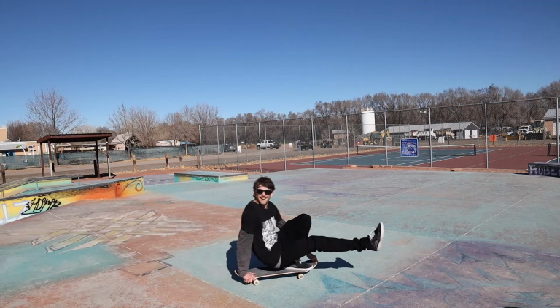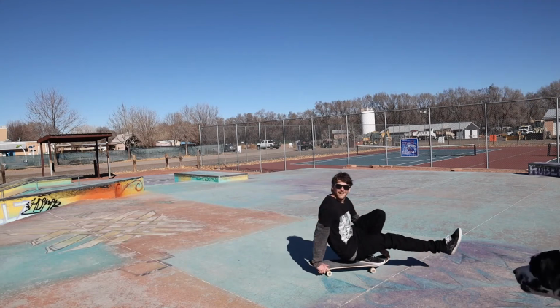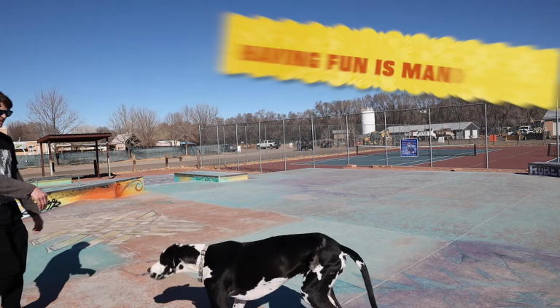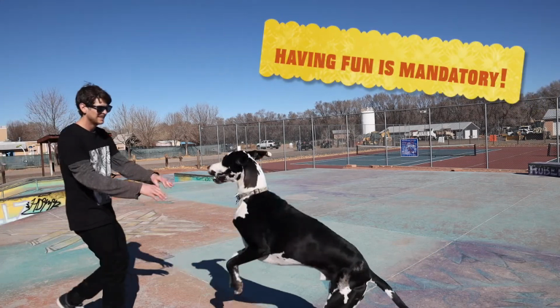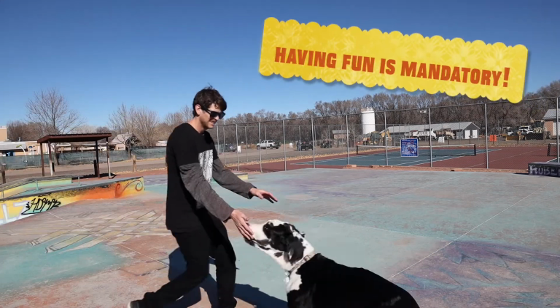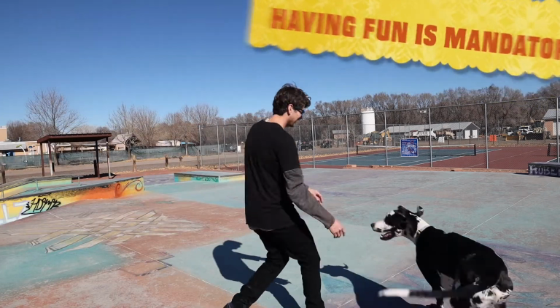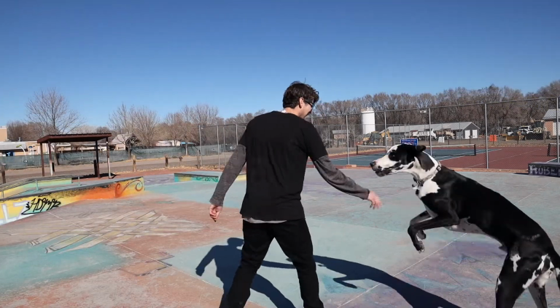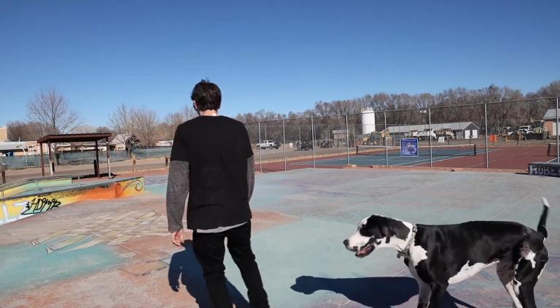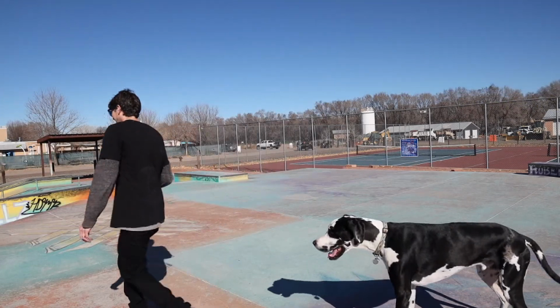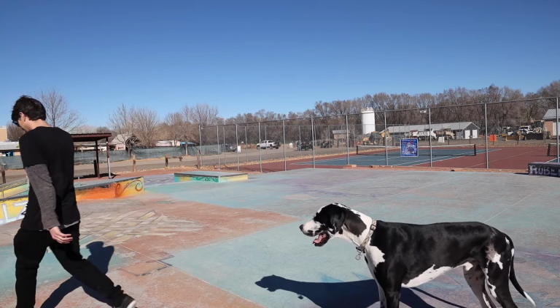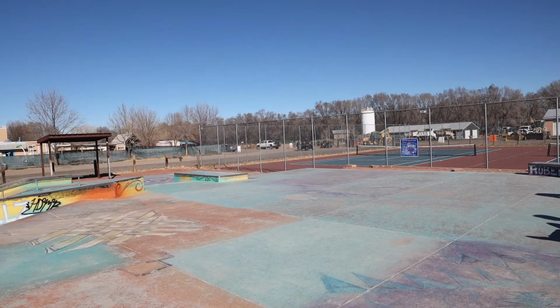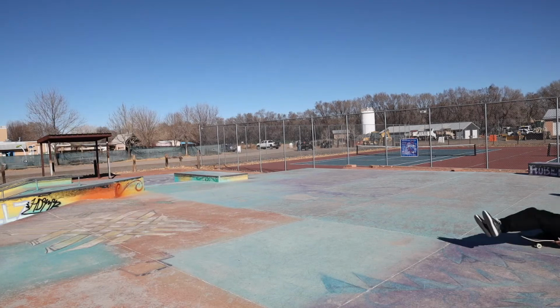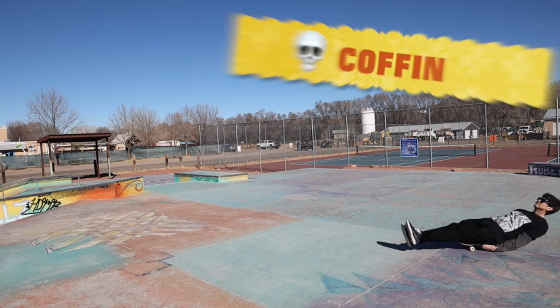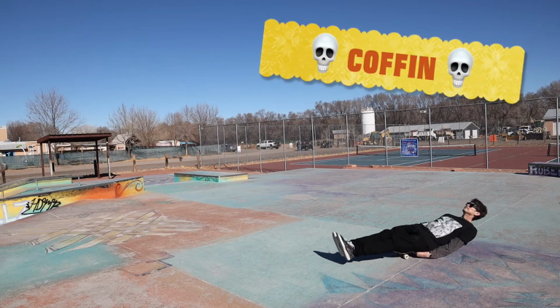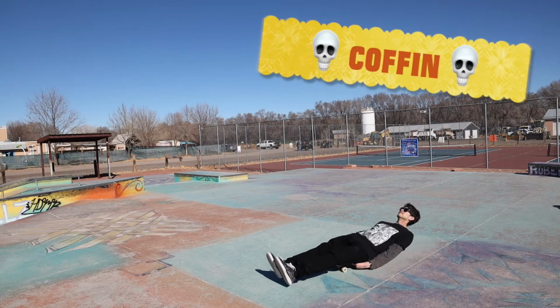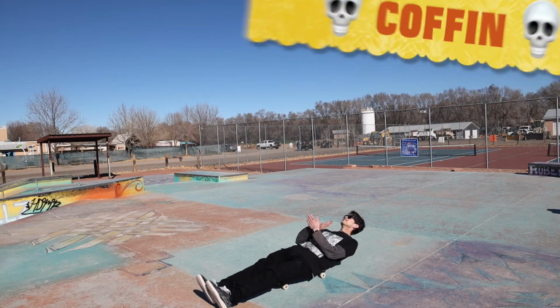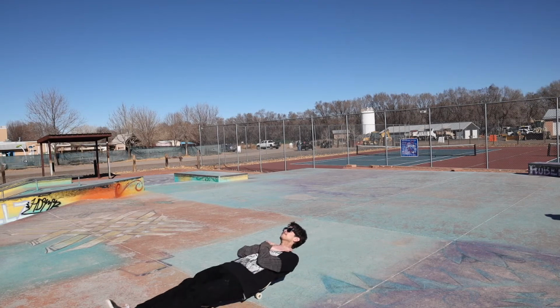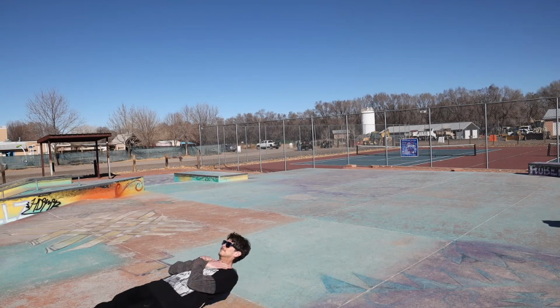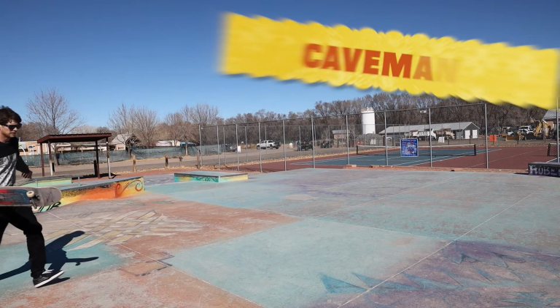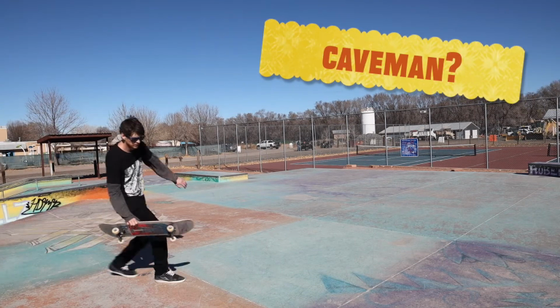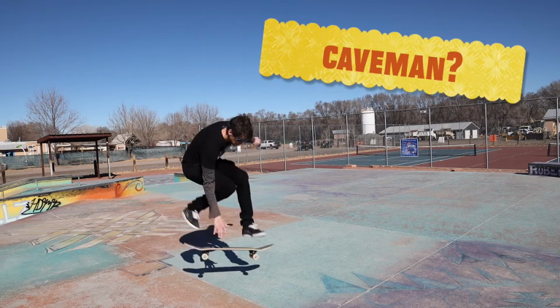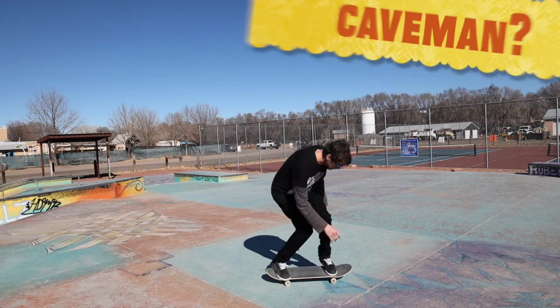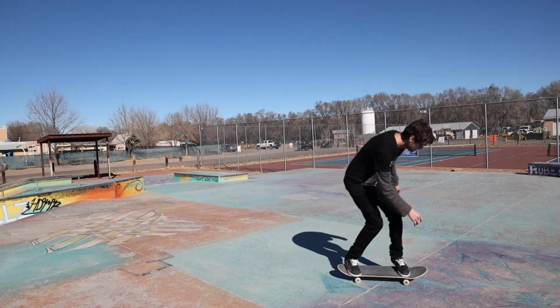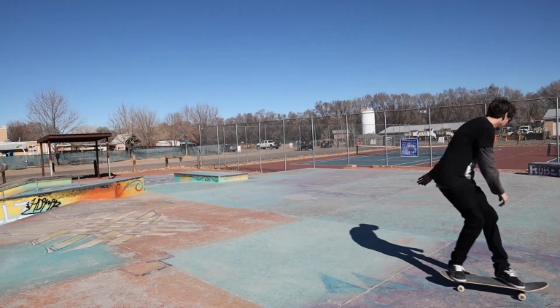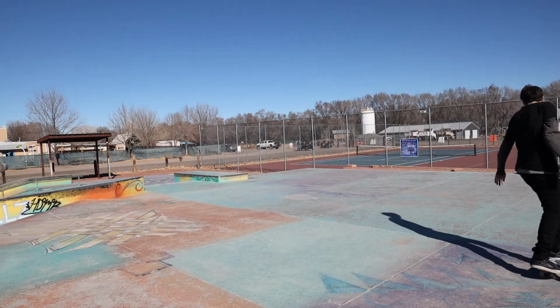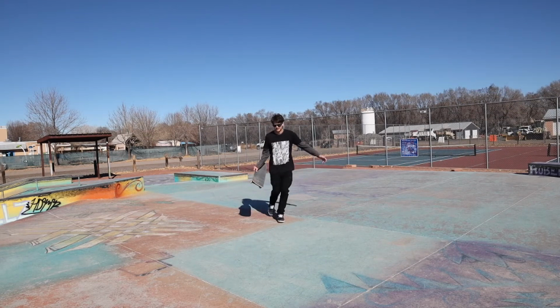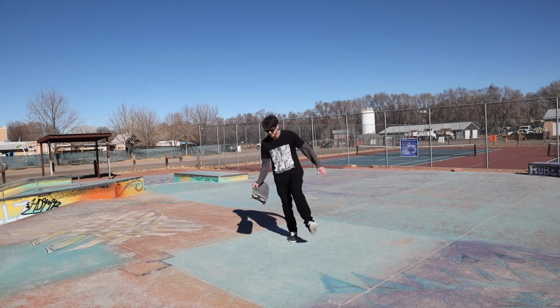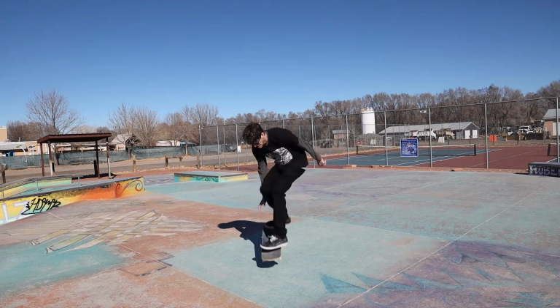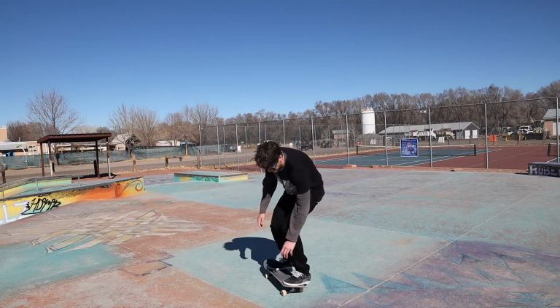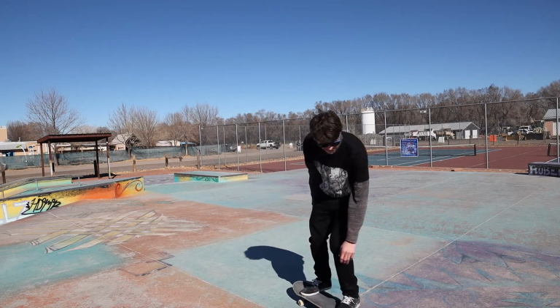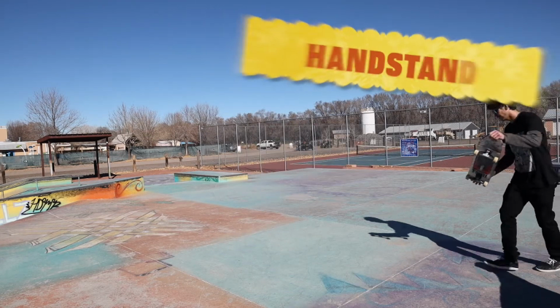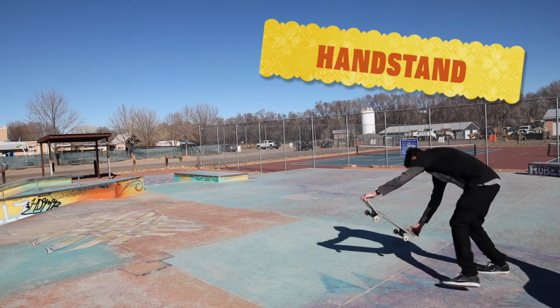Don't forget to have fun — jump around if you can. Coffin — ooh, spooky. And I don't know if this is actually that trick but let's pretend. And a handstand.